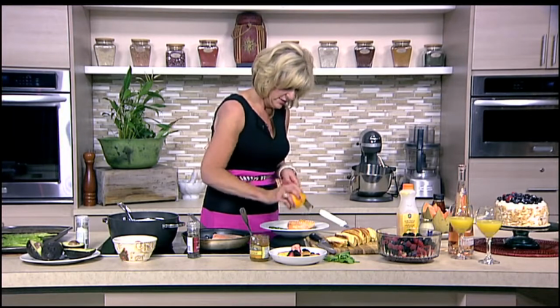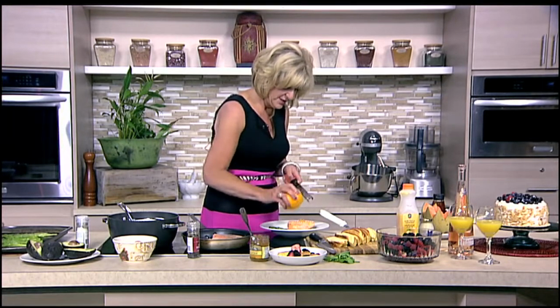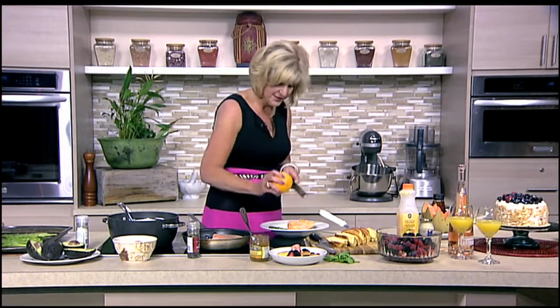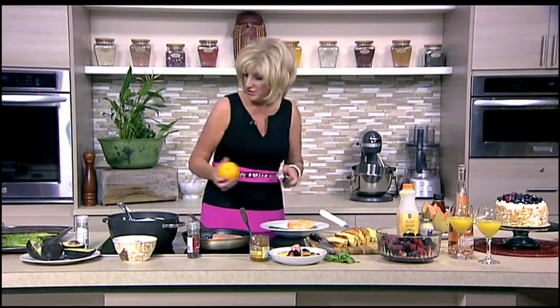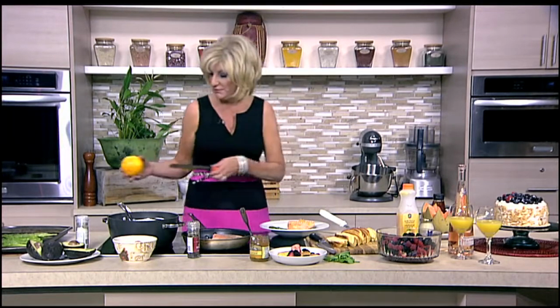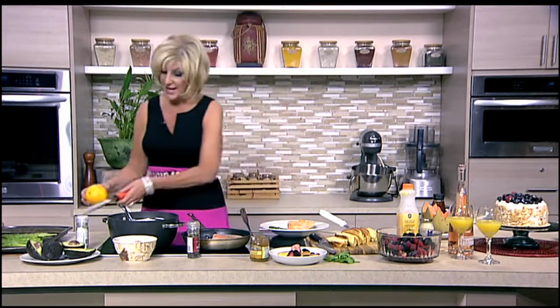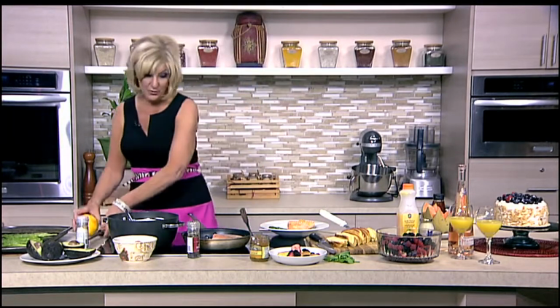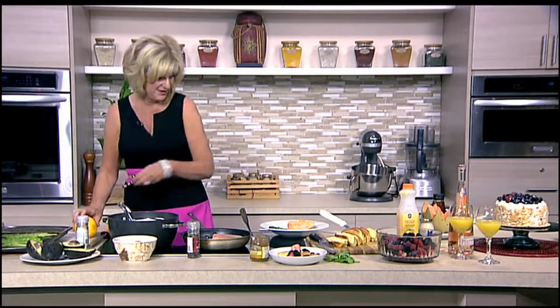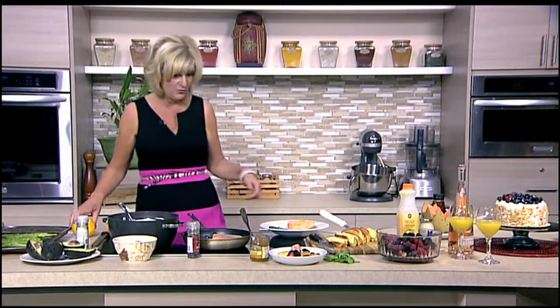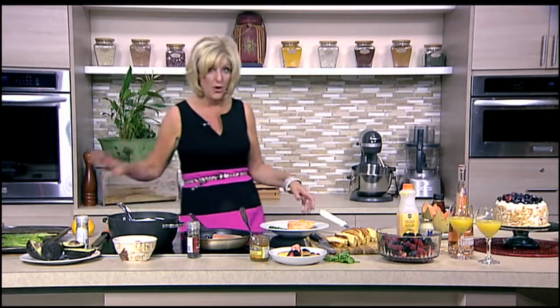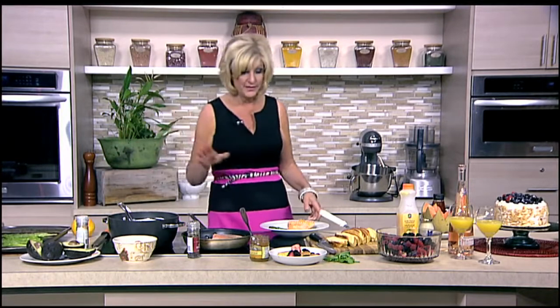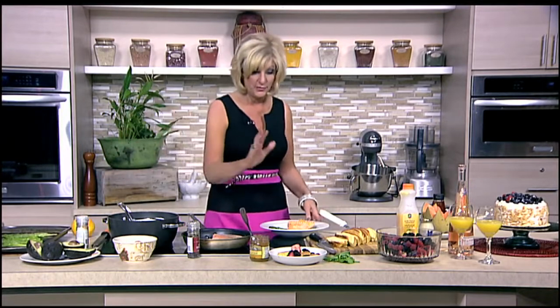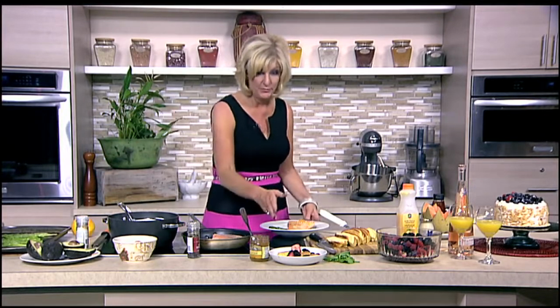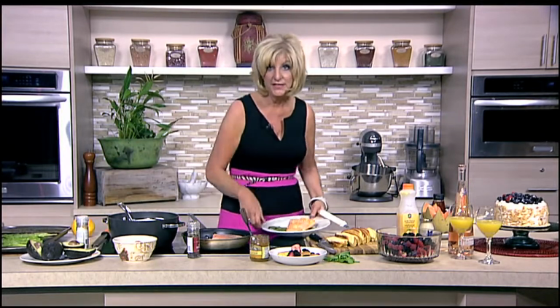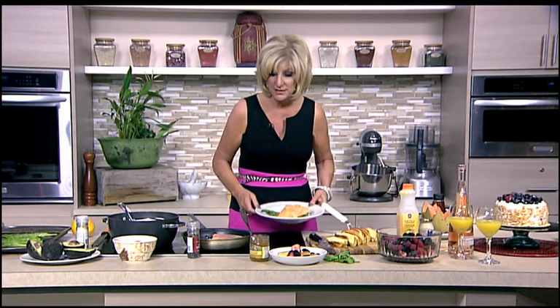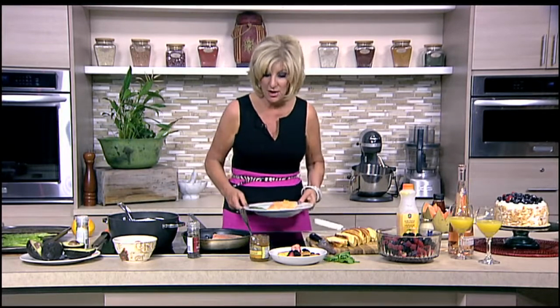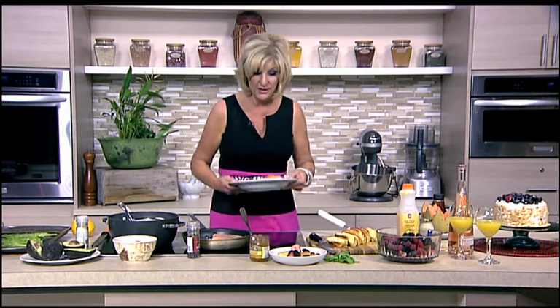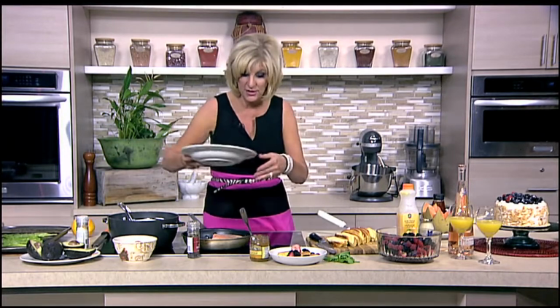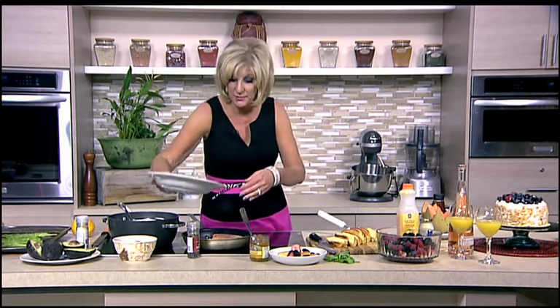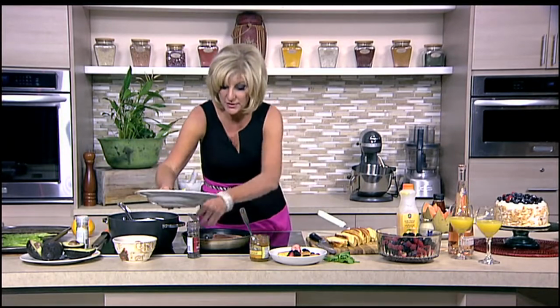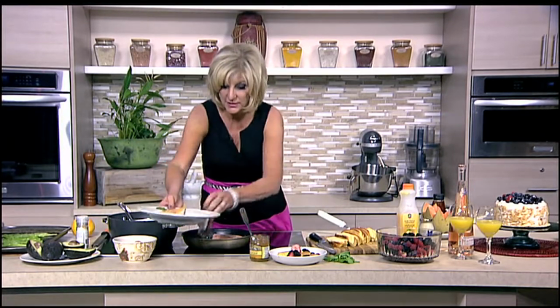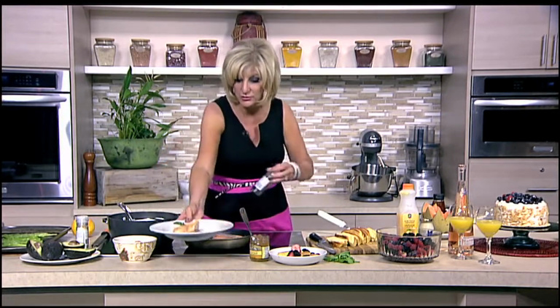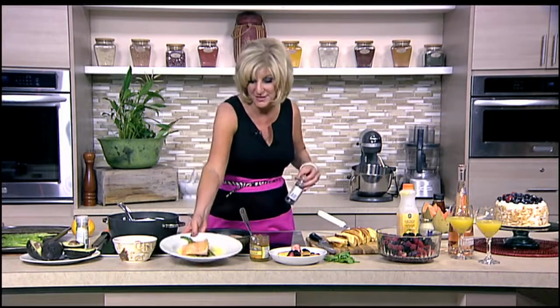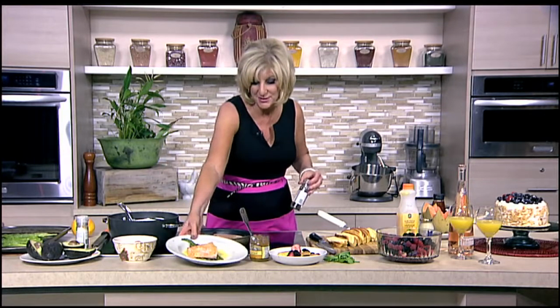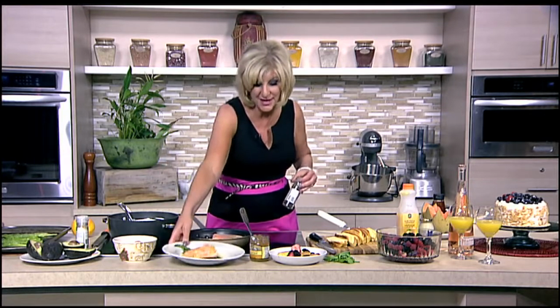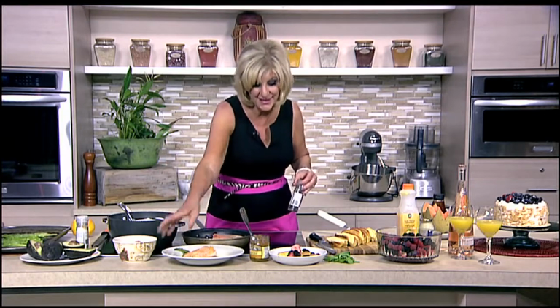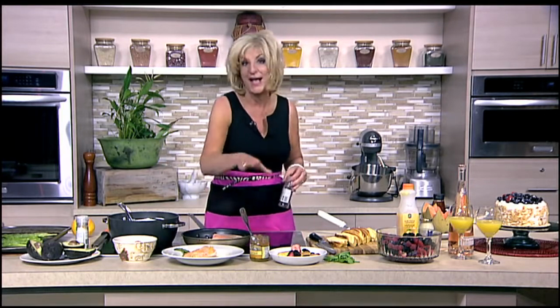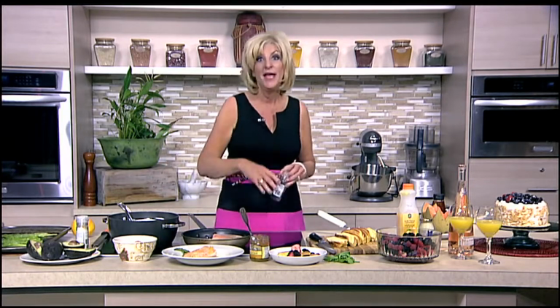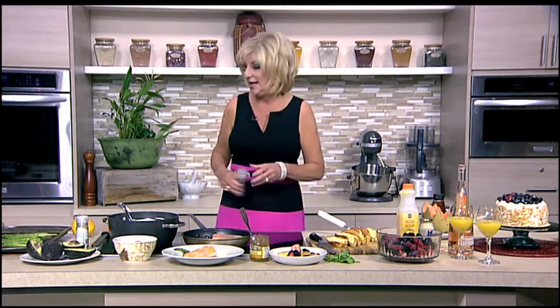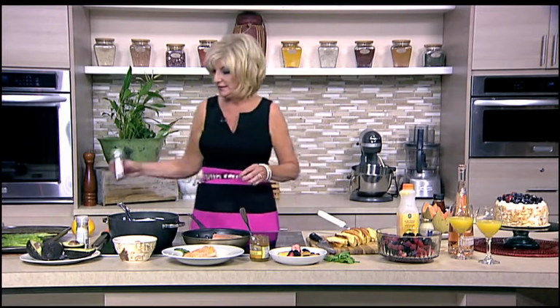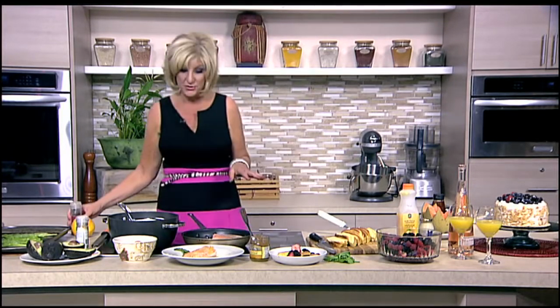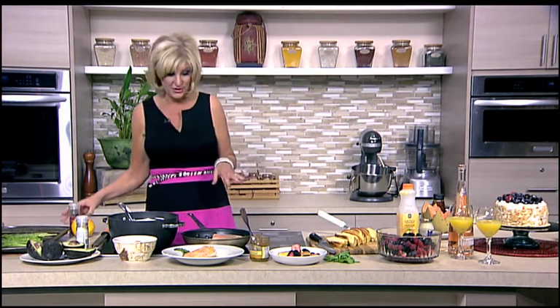So this is just perfect. We have the blintzes already cooked, and we used a little local Sarasota honey on top and a little preserves.